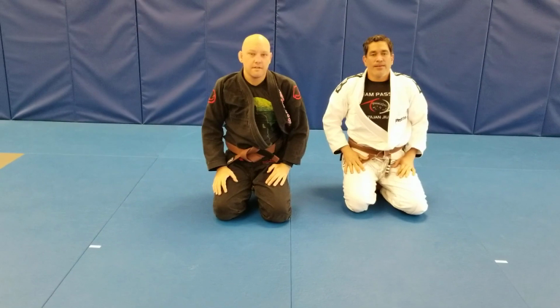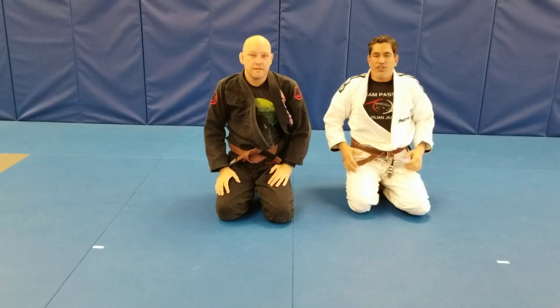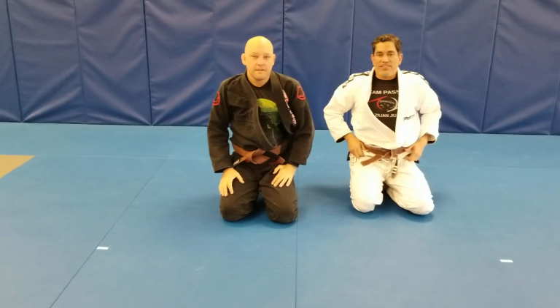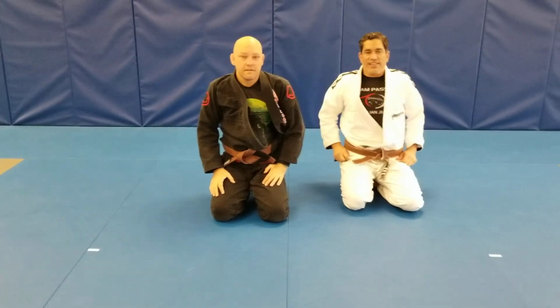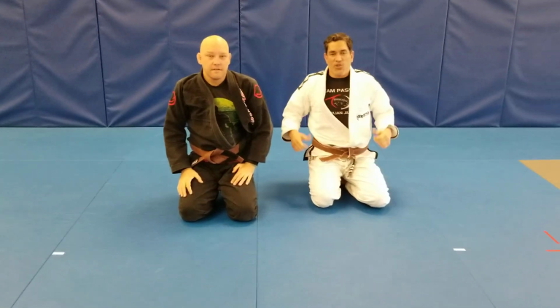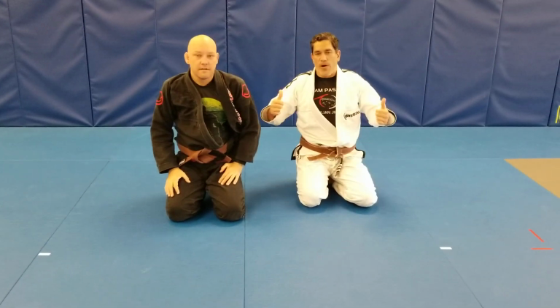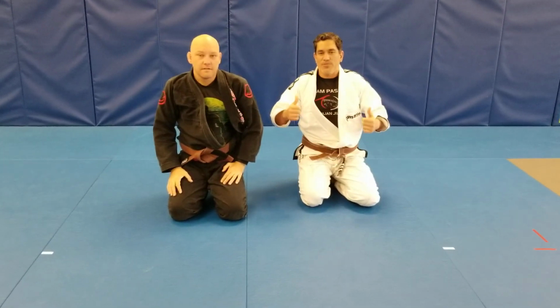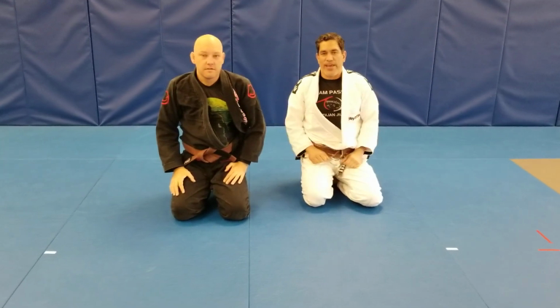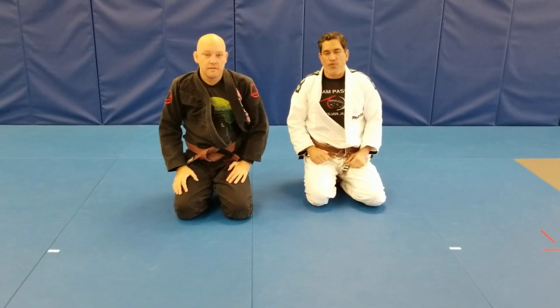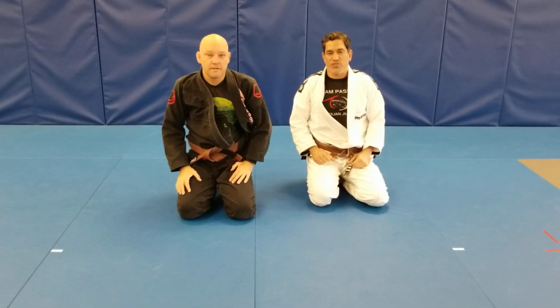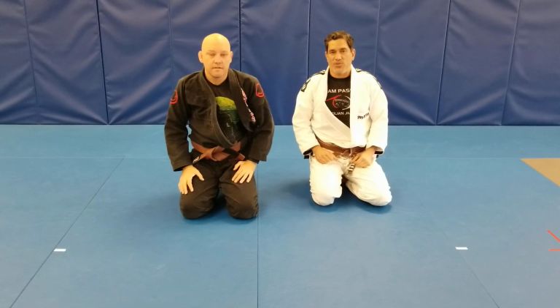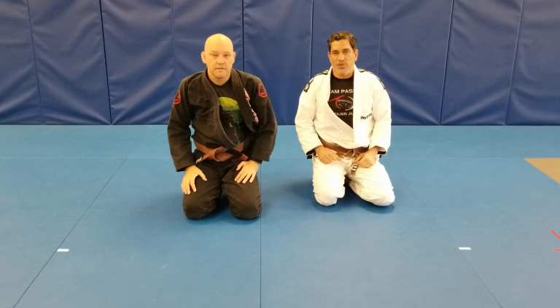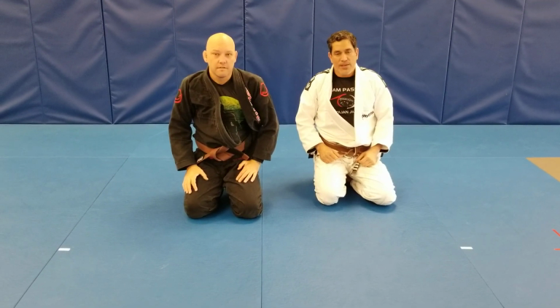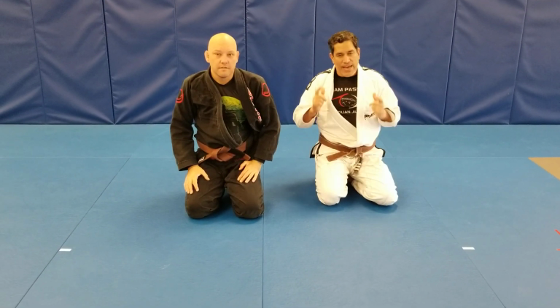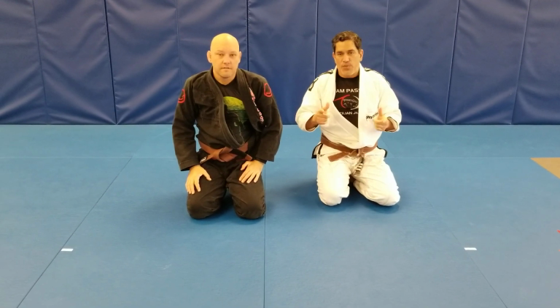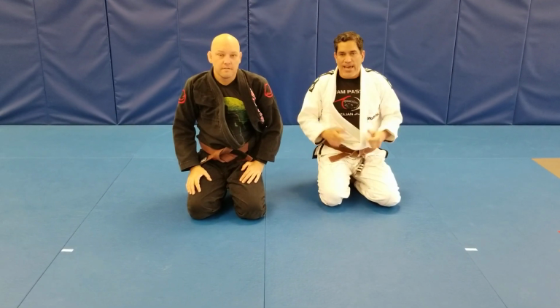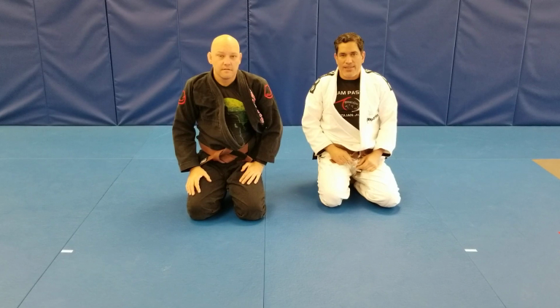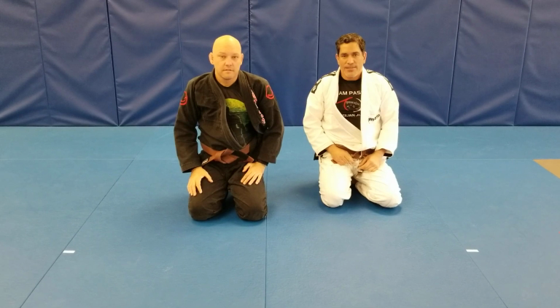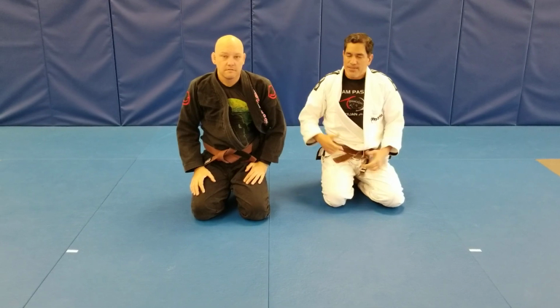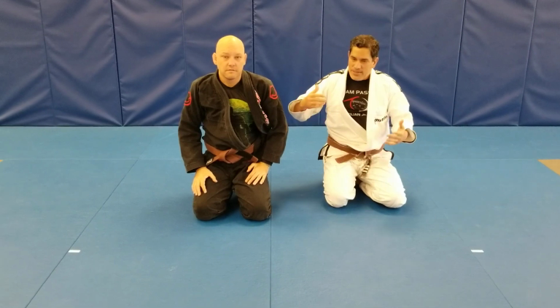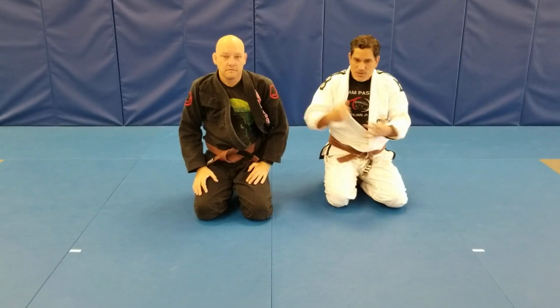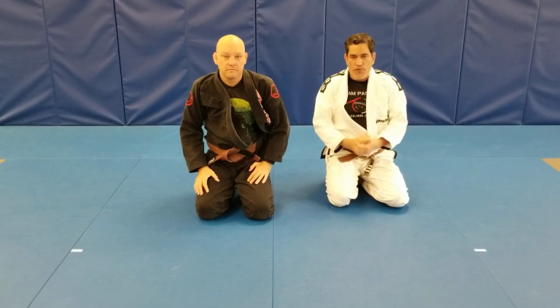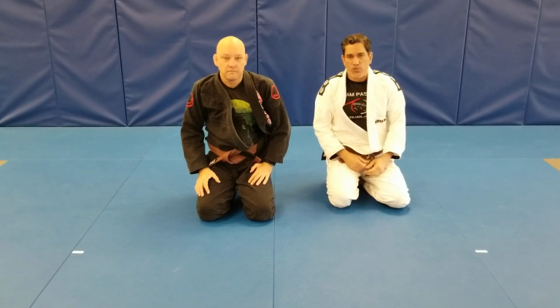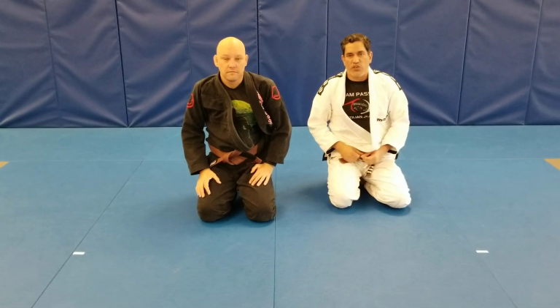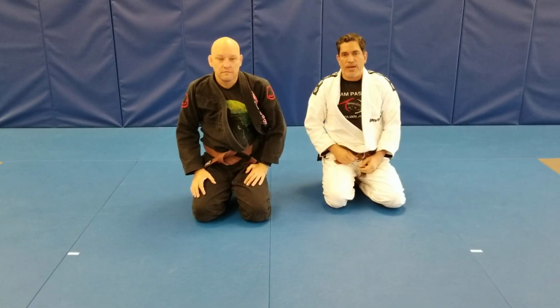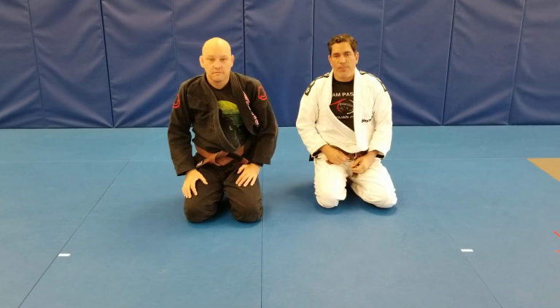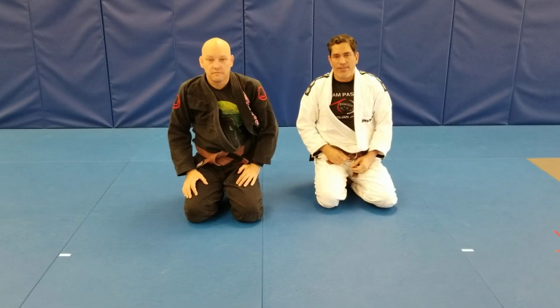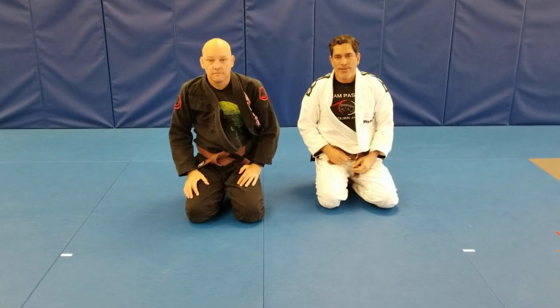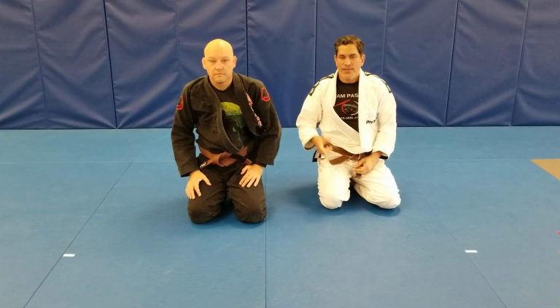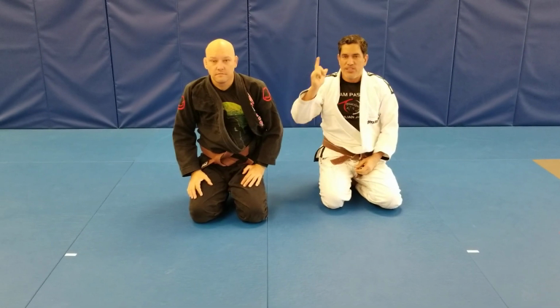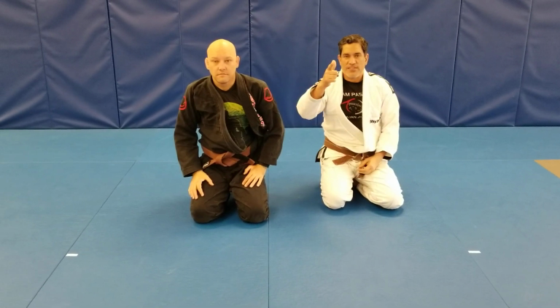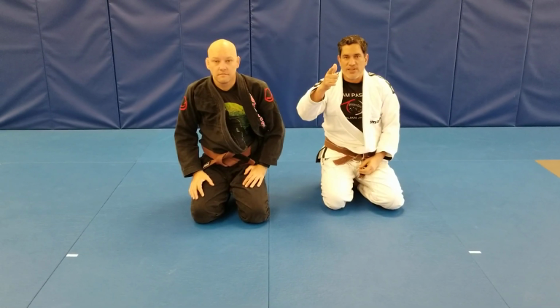There you guys go — the no arm triangle from side control. Hope you like it. Looking forward to seeing you guys back on the mat. See you guys next time.